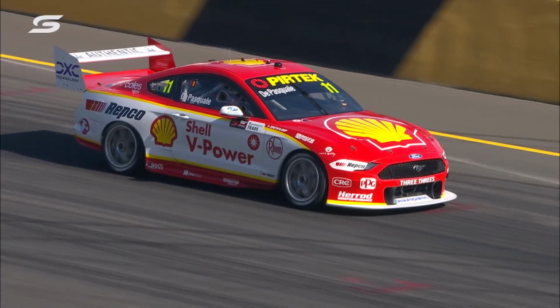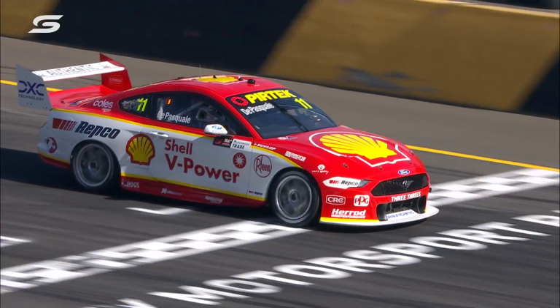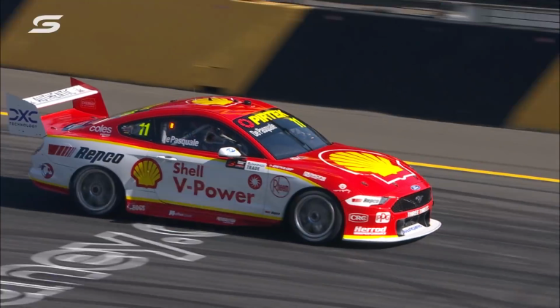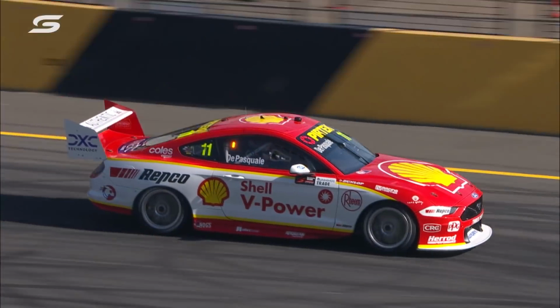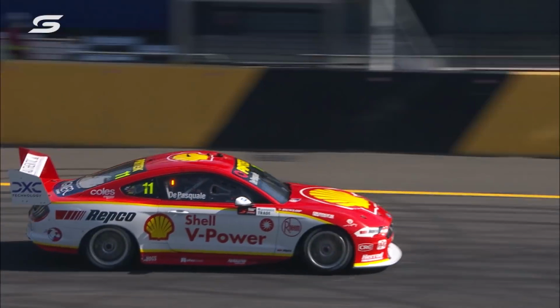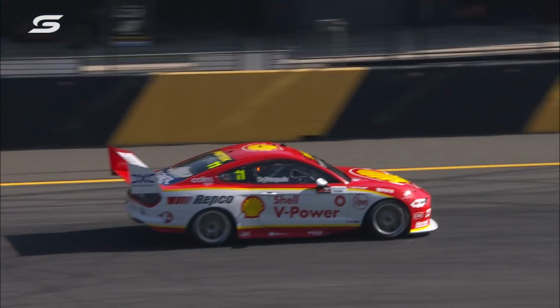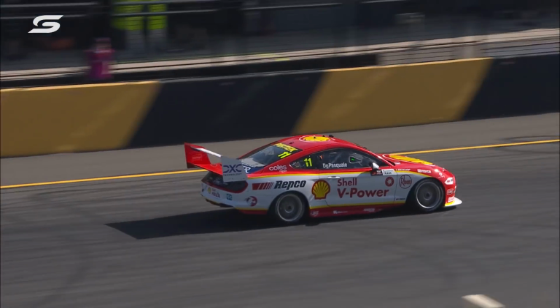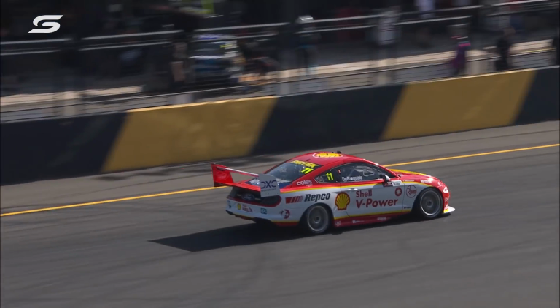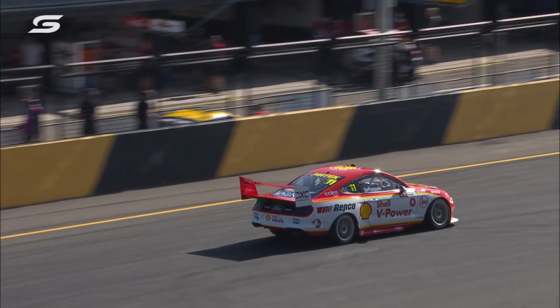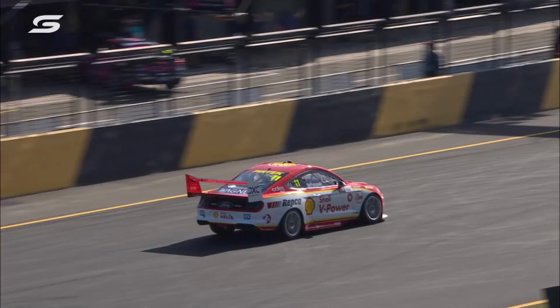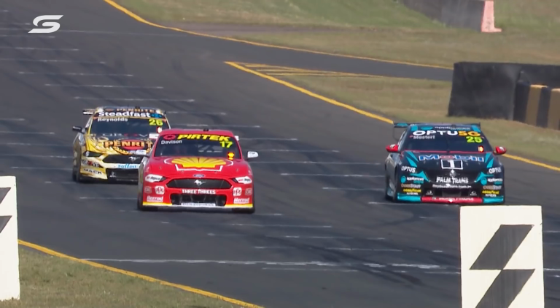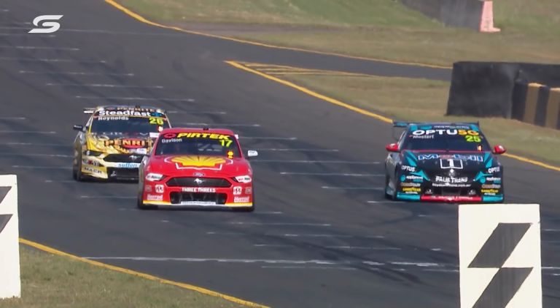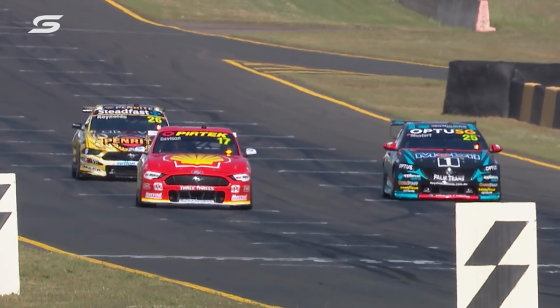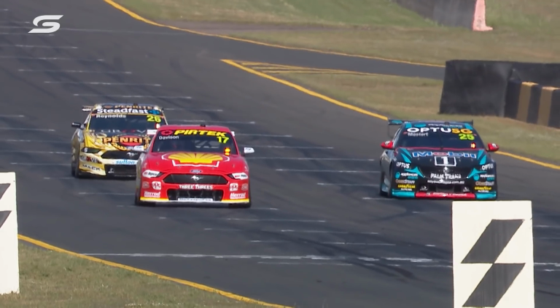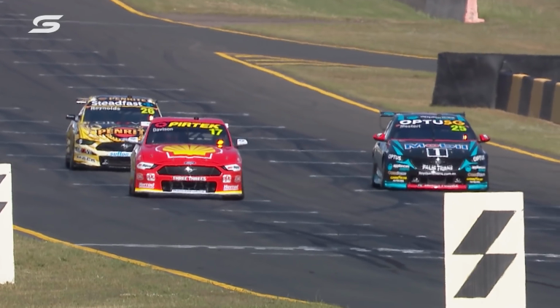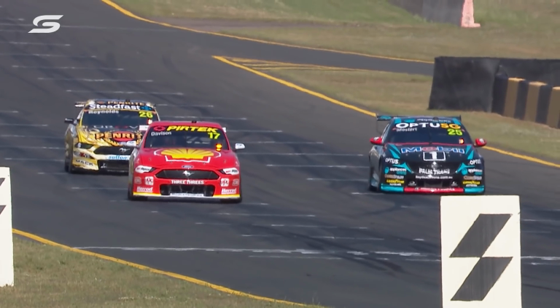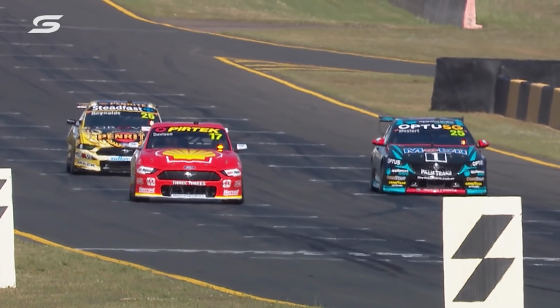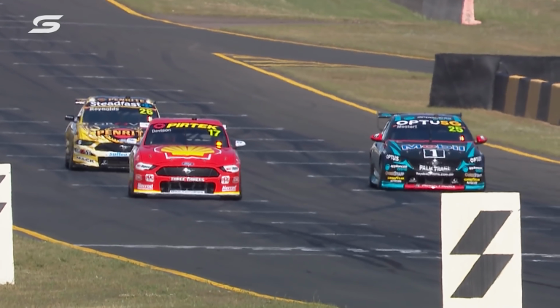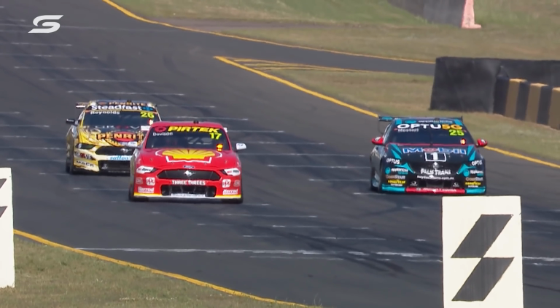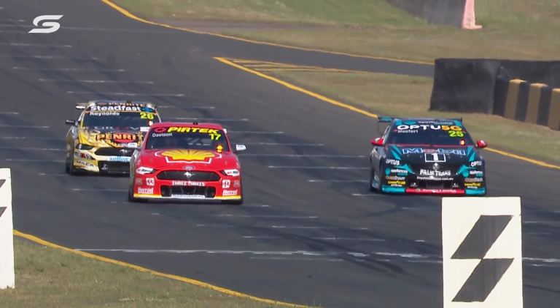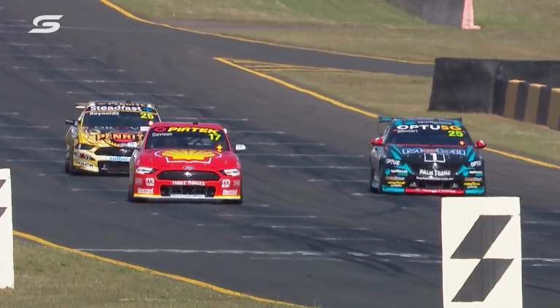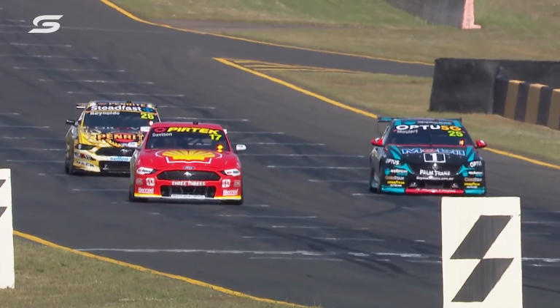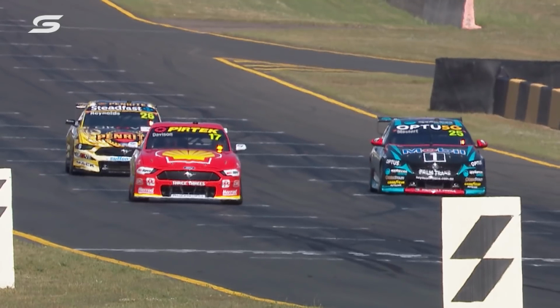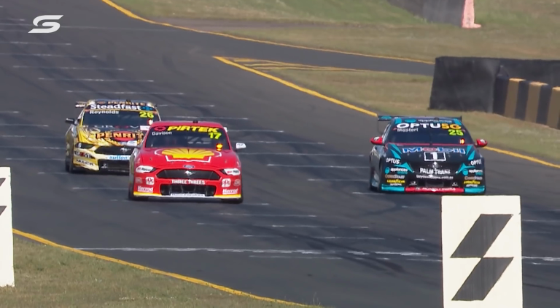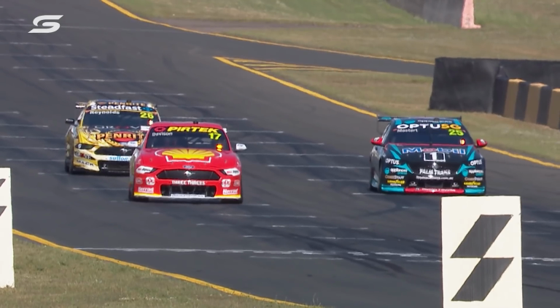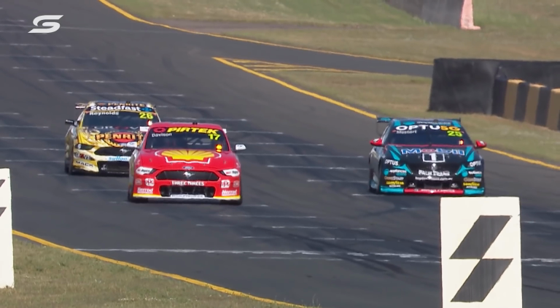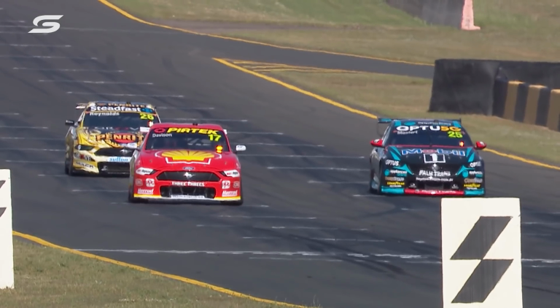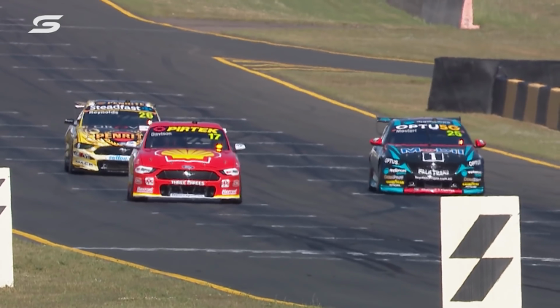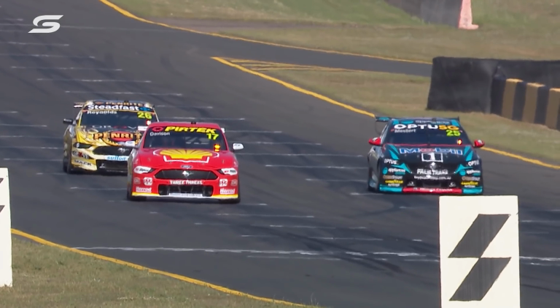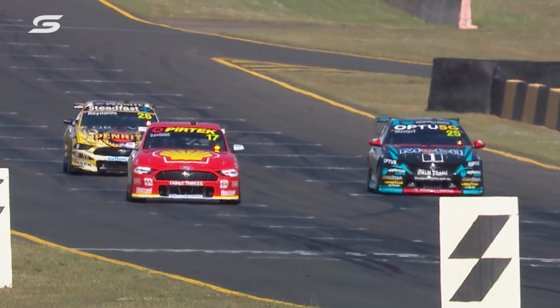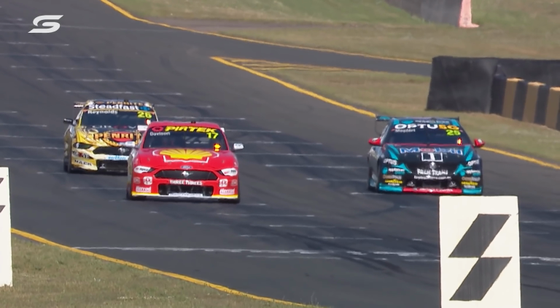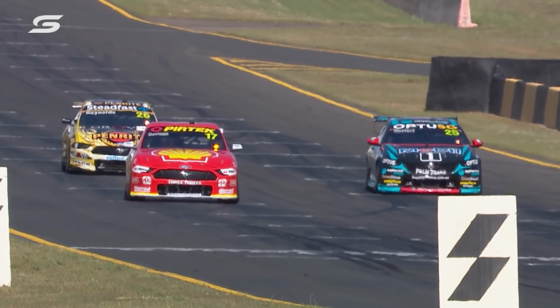It sounded like it was just hurting the clutch a little bit when he first left. Will Davison, Chaz Mostert and David Reynolds — the three drivers out there now doing their practice starts rehearsal.